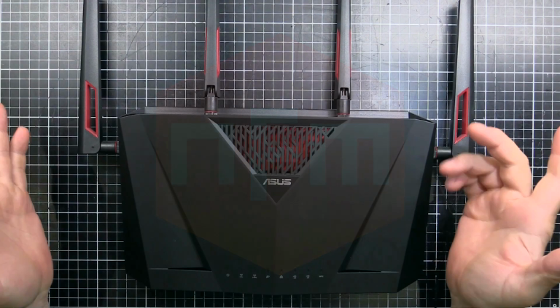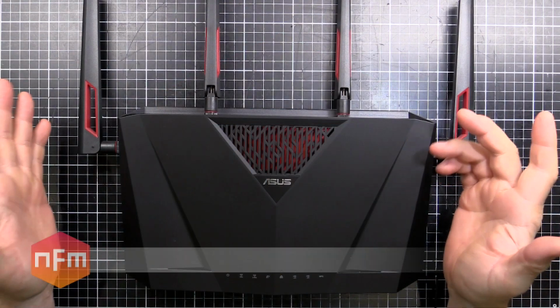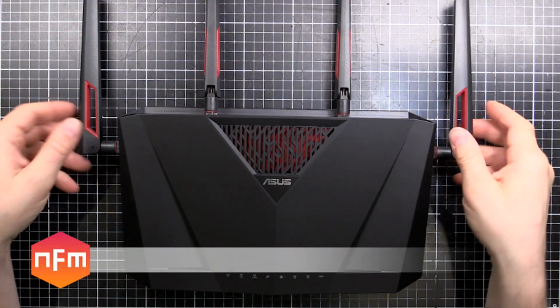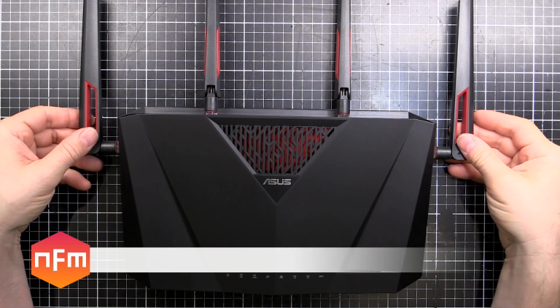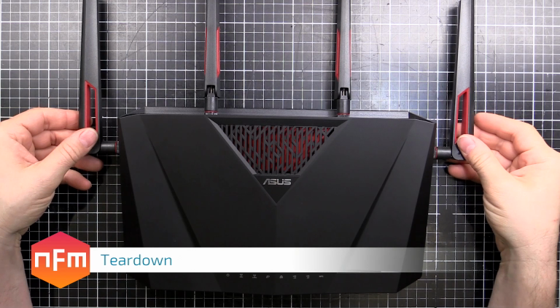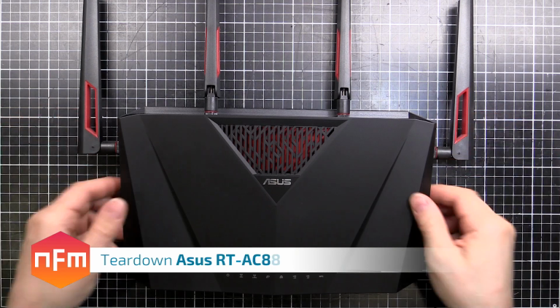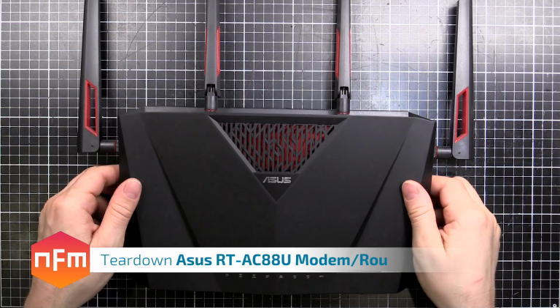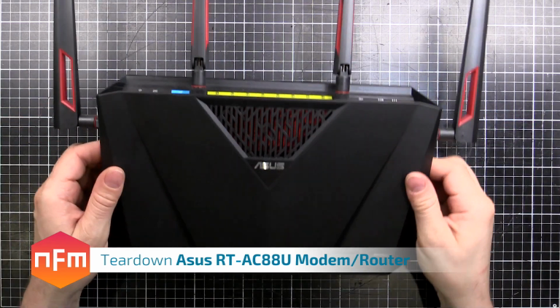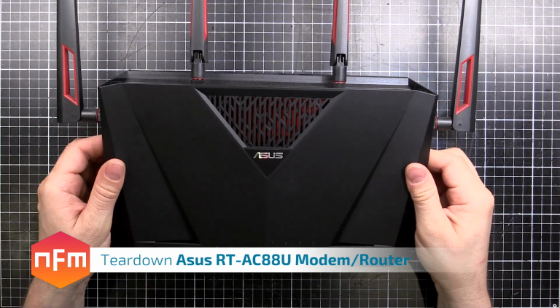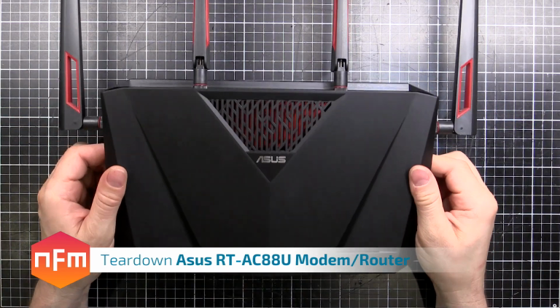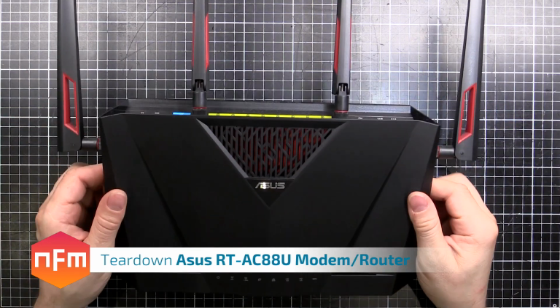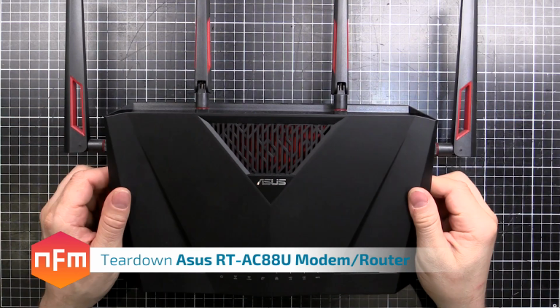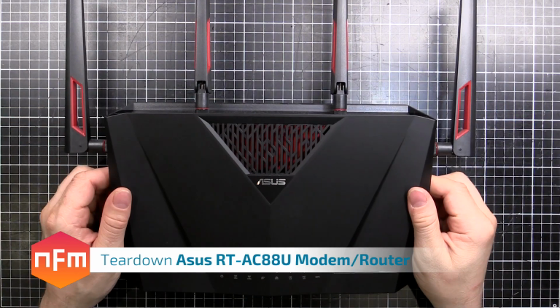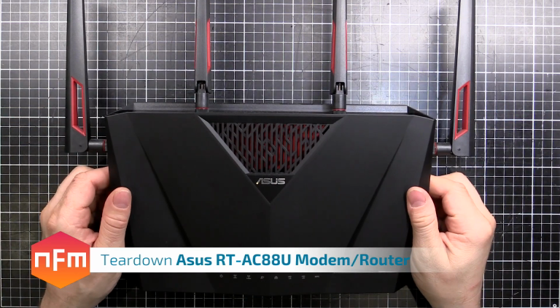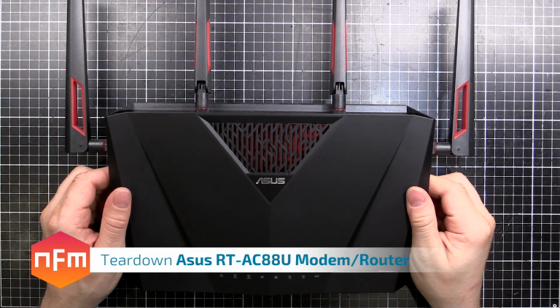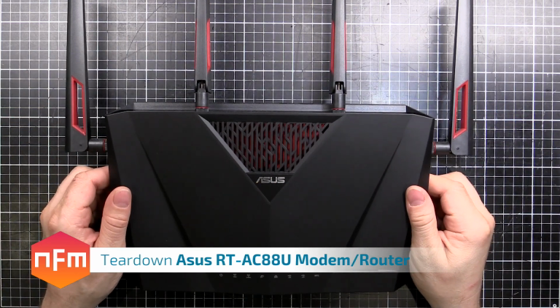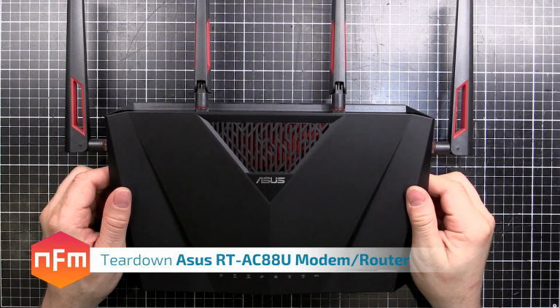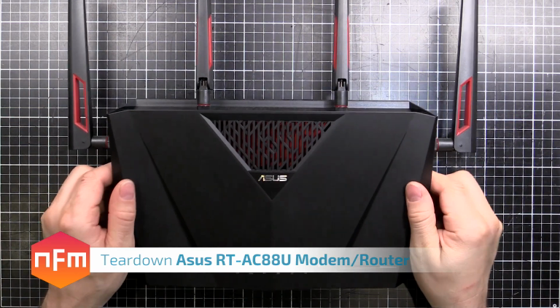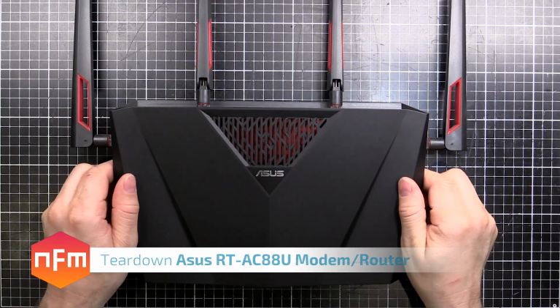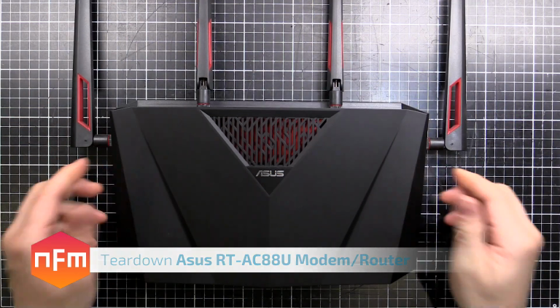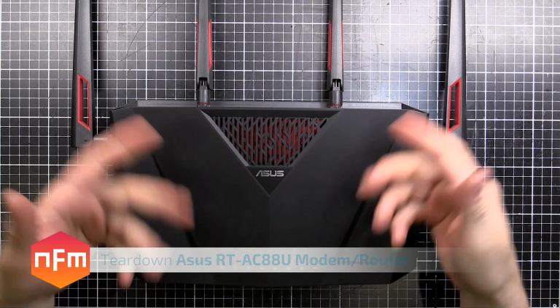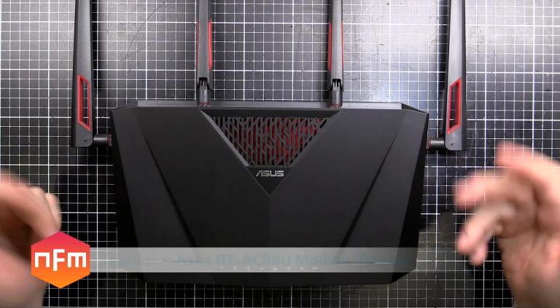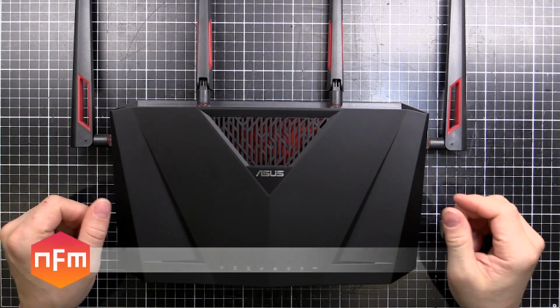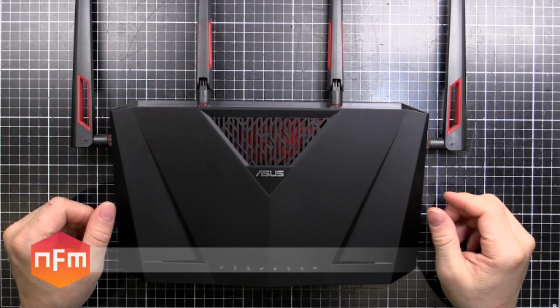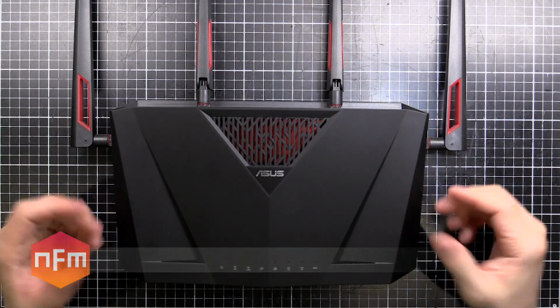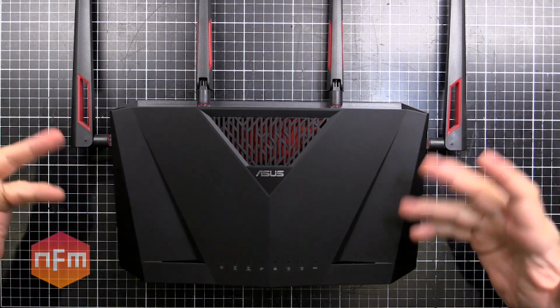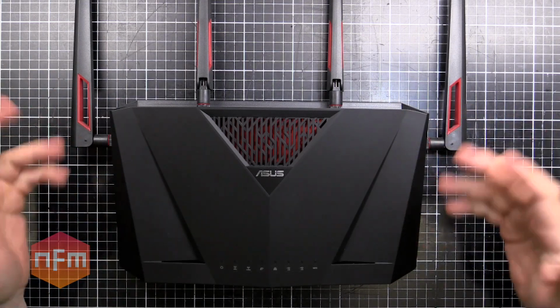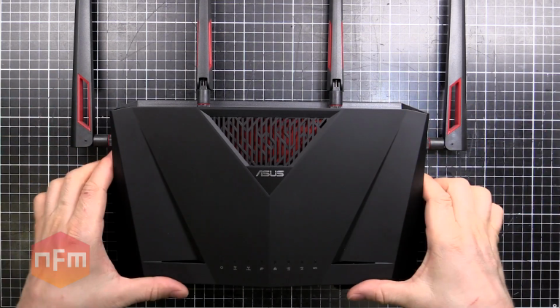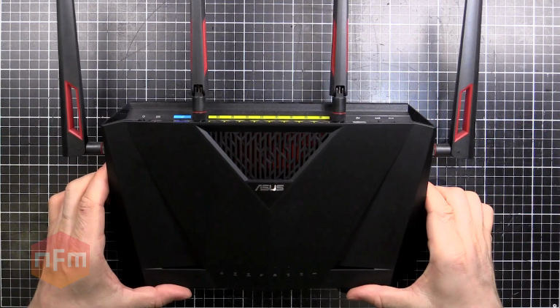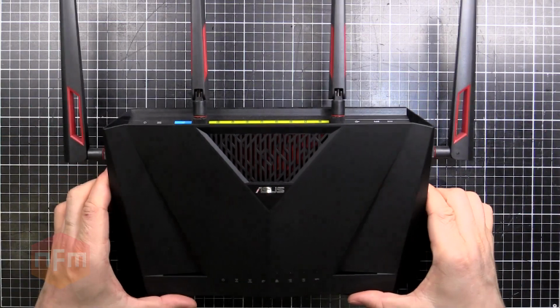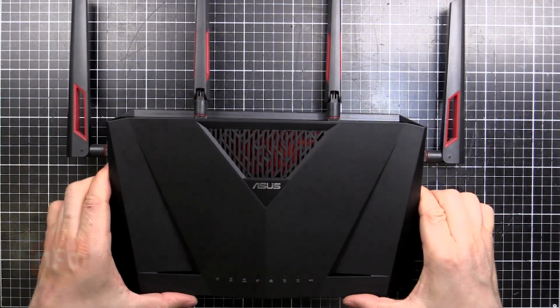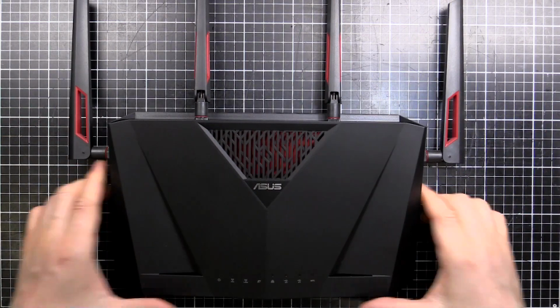Hey guys, it's time for another Teardown. Going to have a look inside my ASUS RT-AC88U Wi-Fi modem router combination box thing.